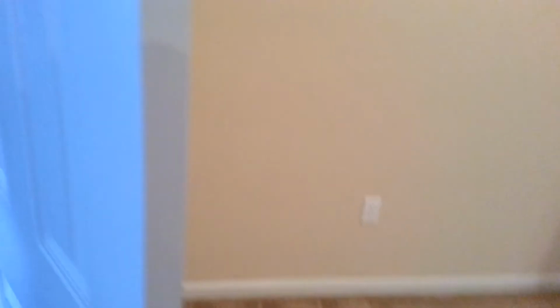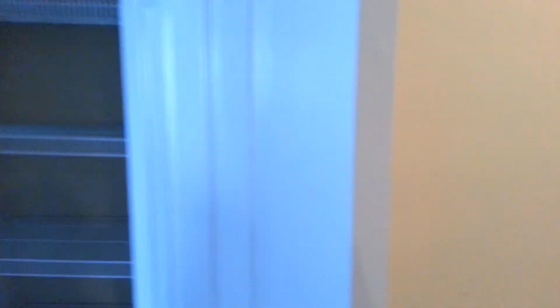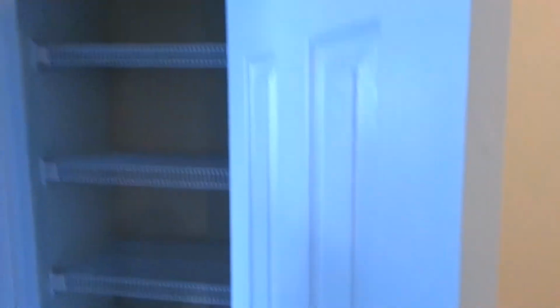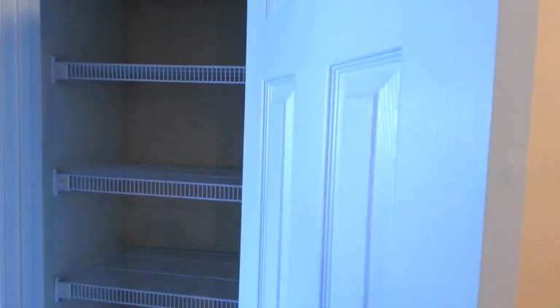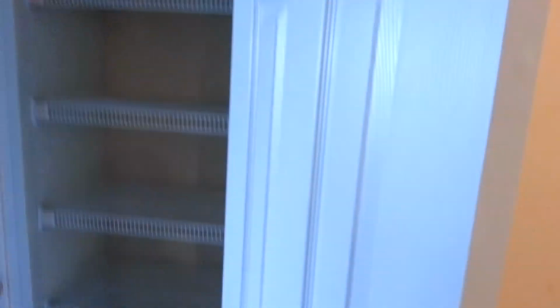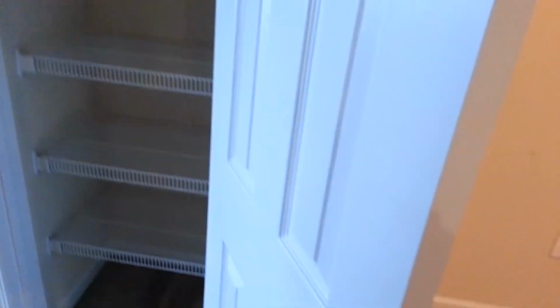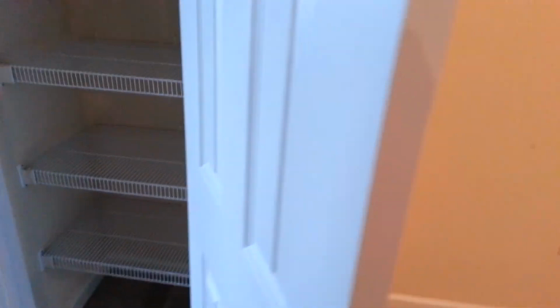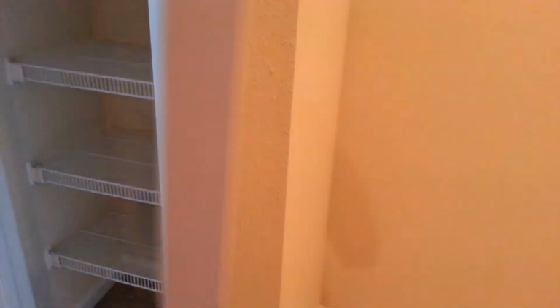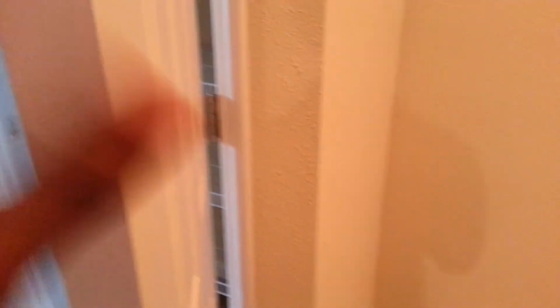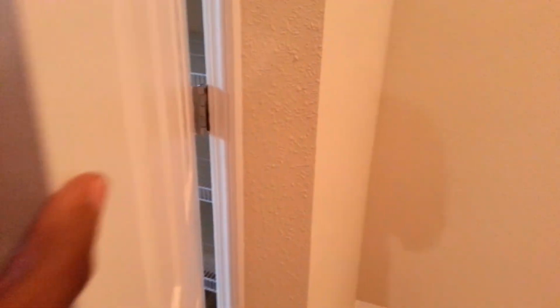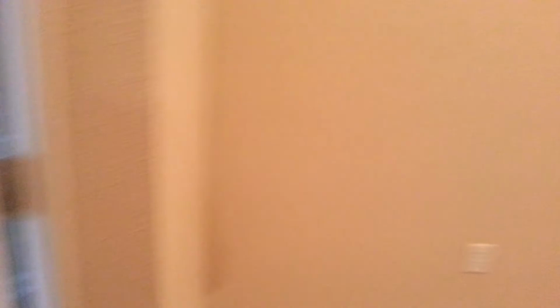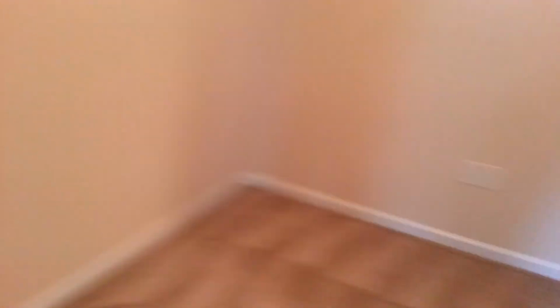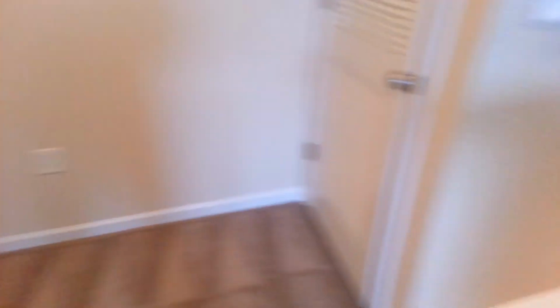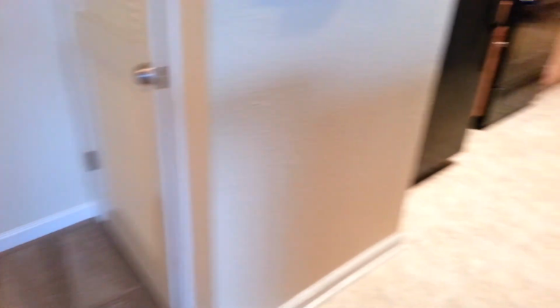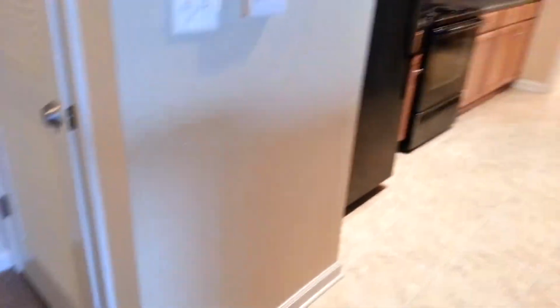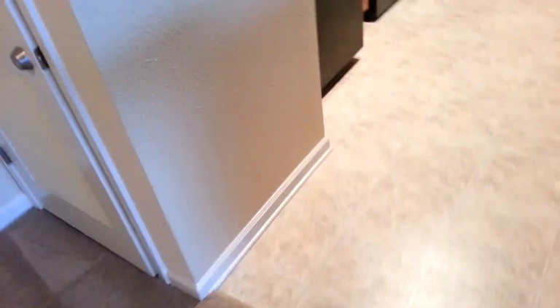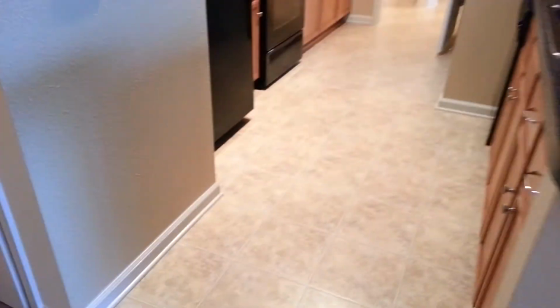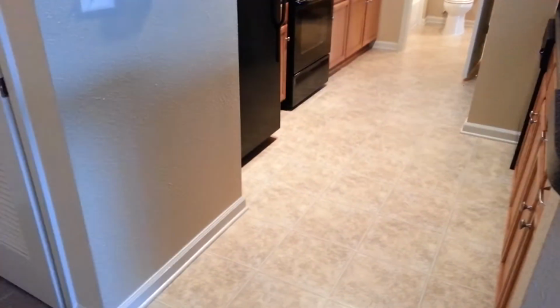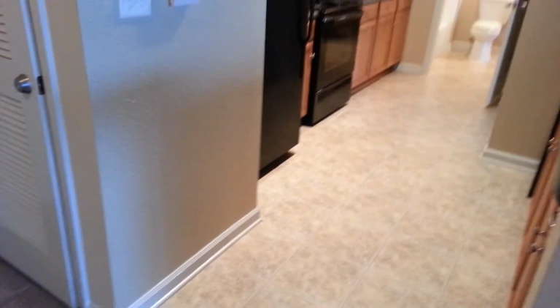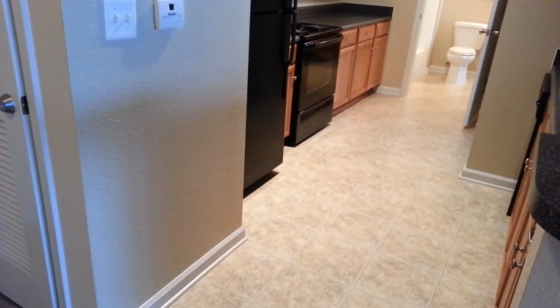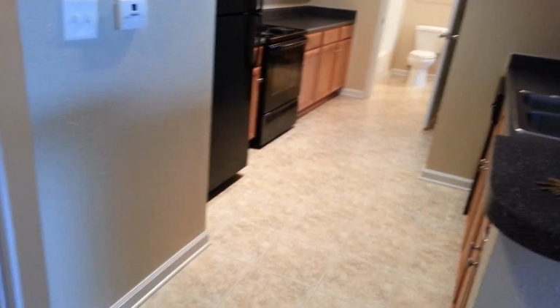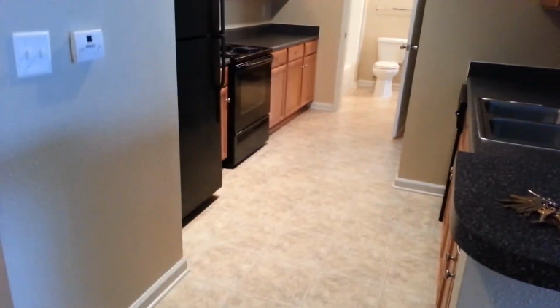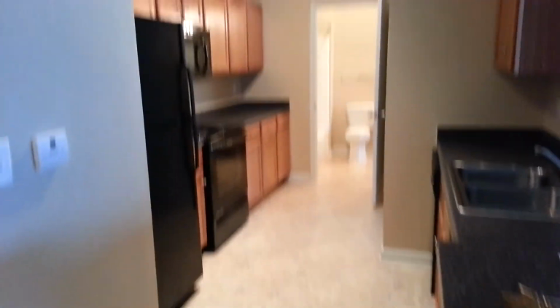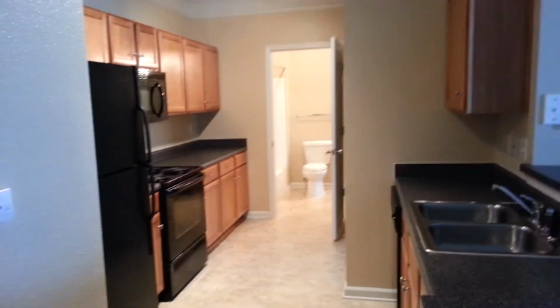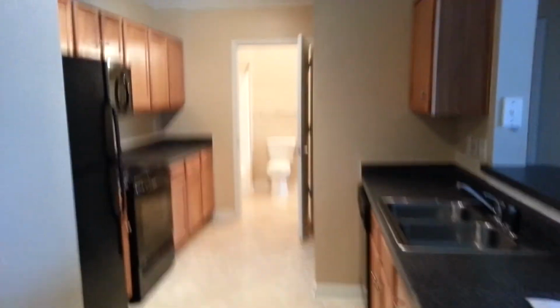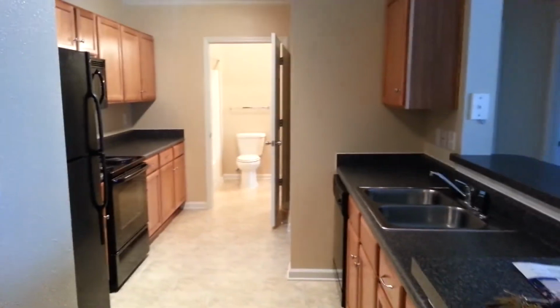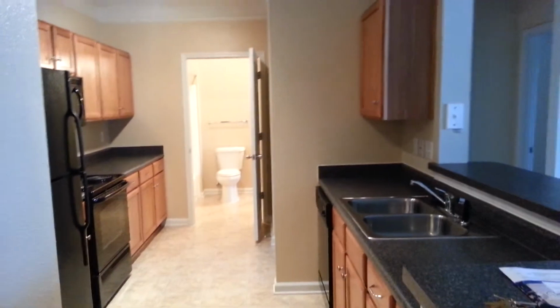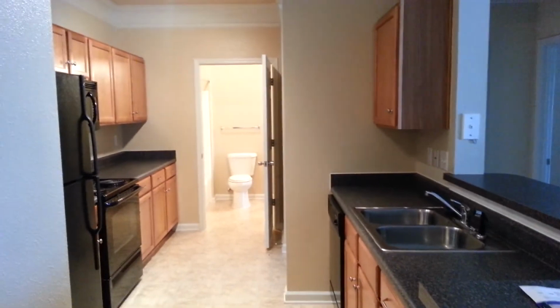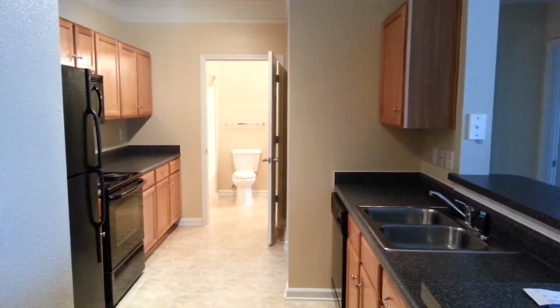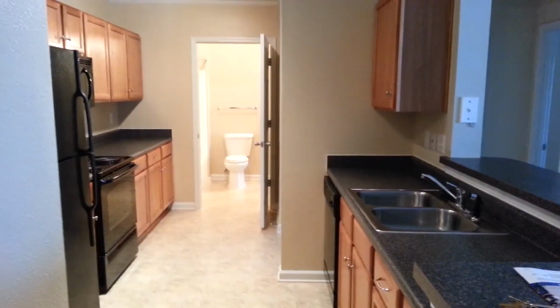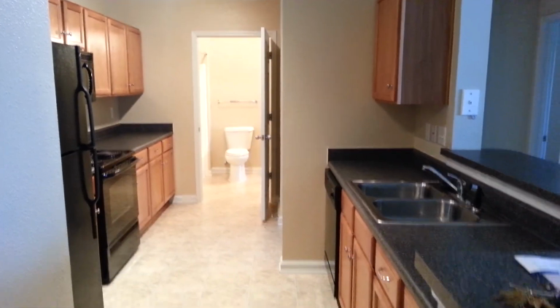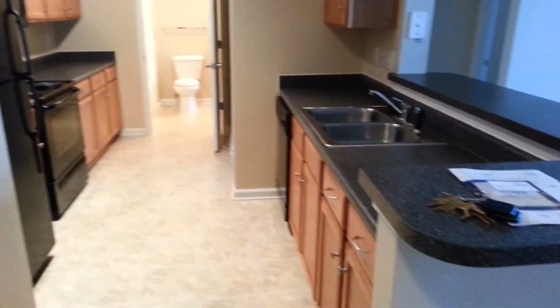Right, yeah. I noticed that when I opened it up — I saw that's where the pantry was. I was looking and I really don't have that many things, so I could definitely just use the cabinets.